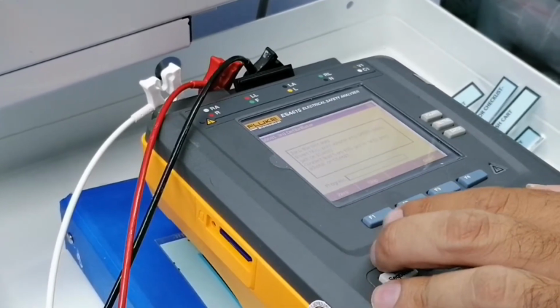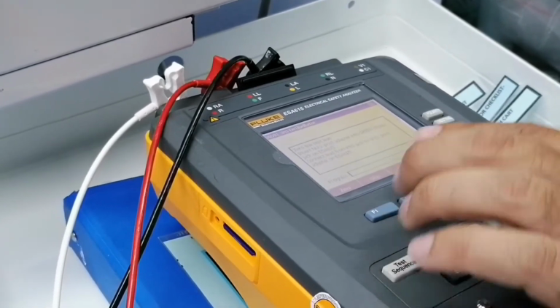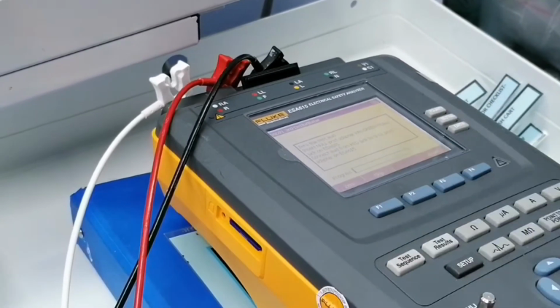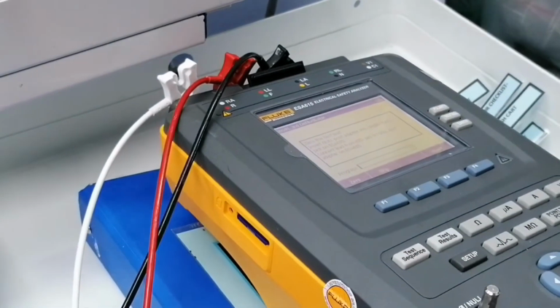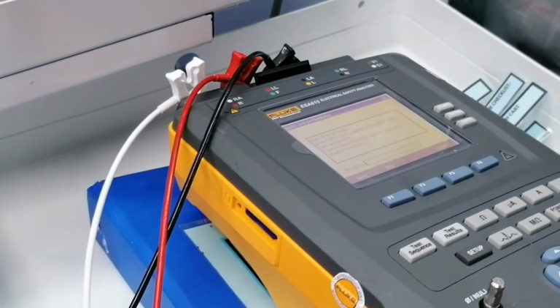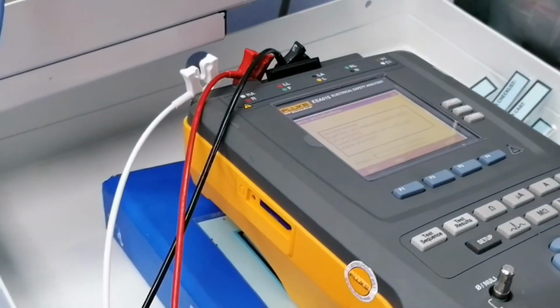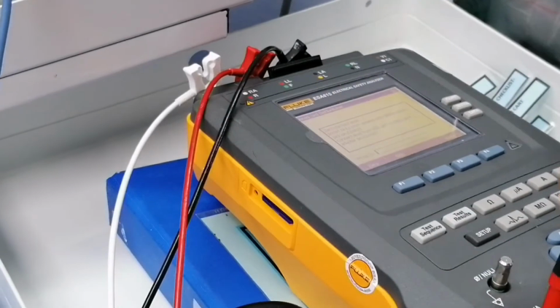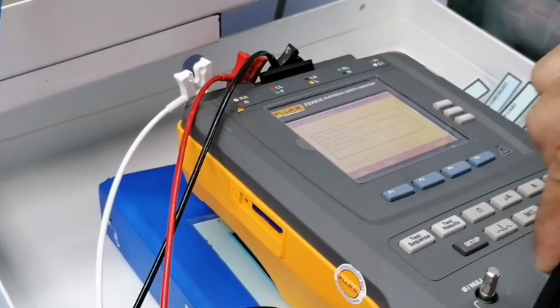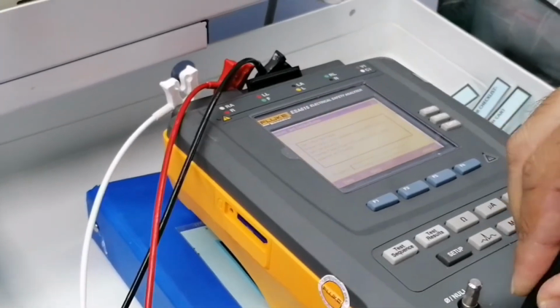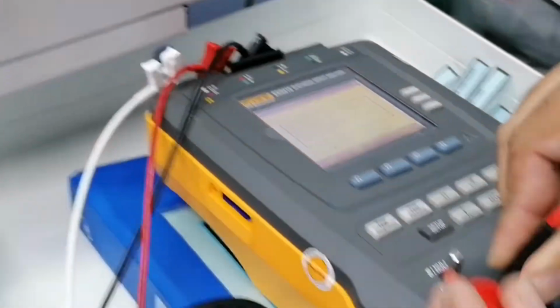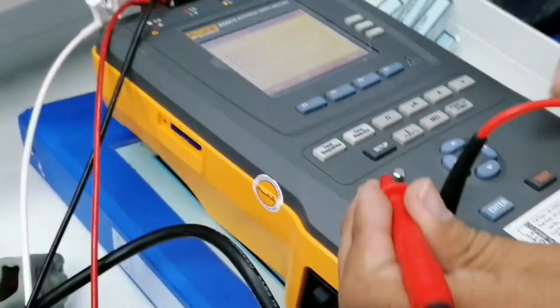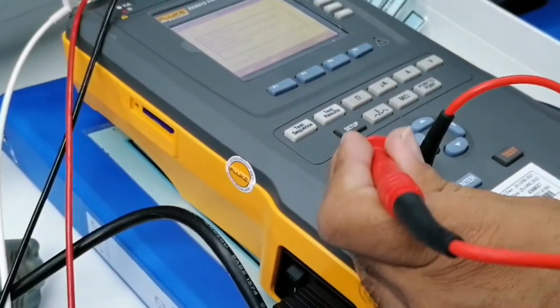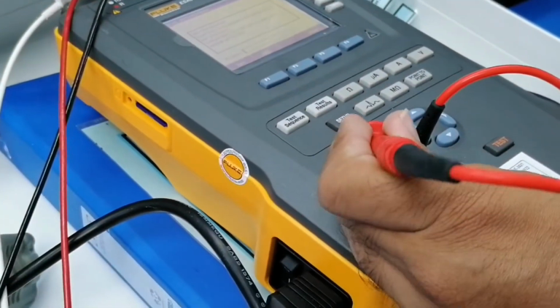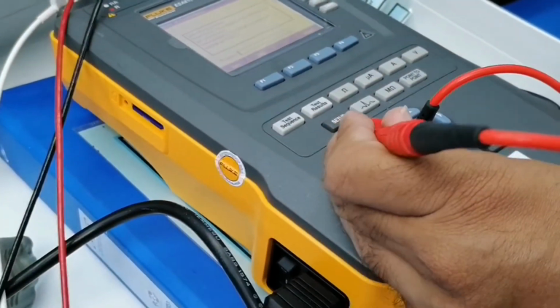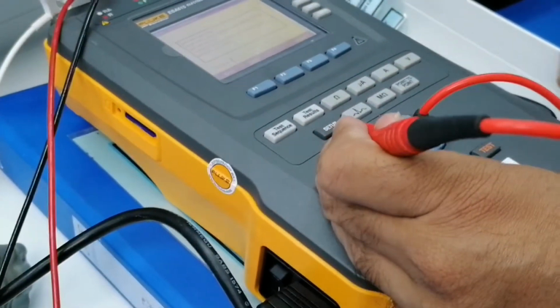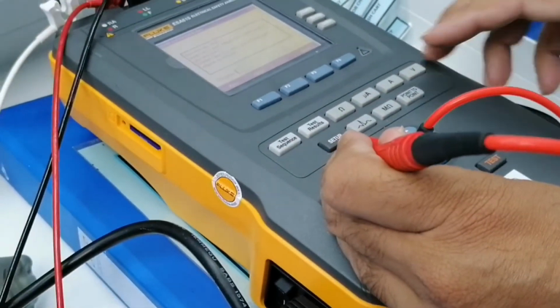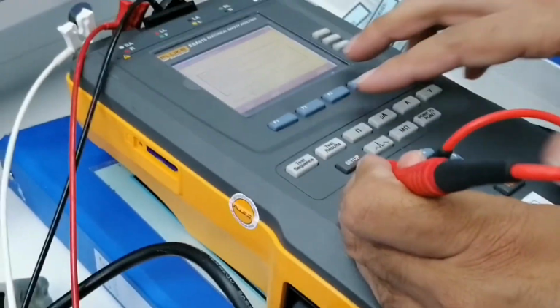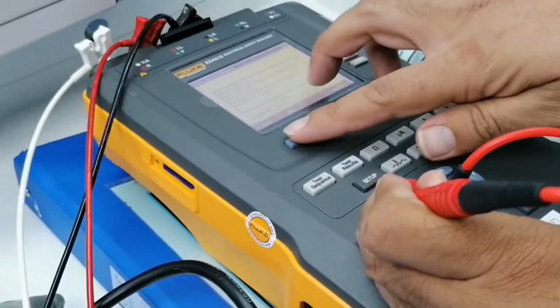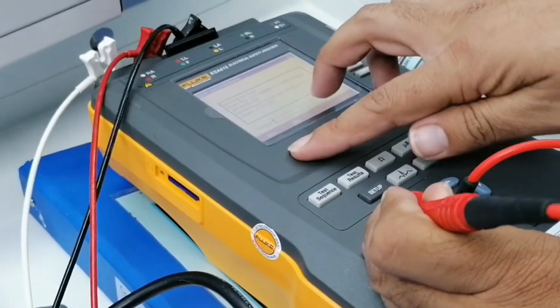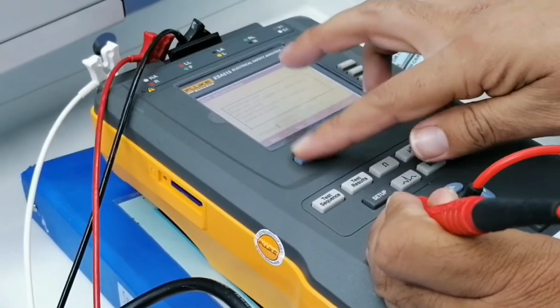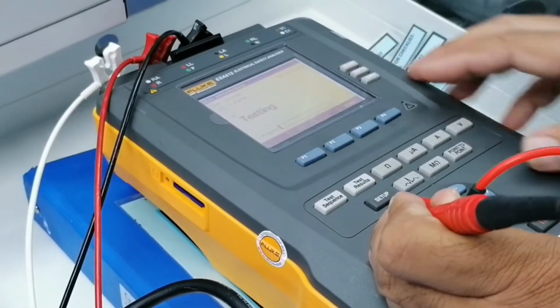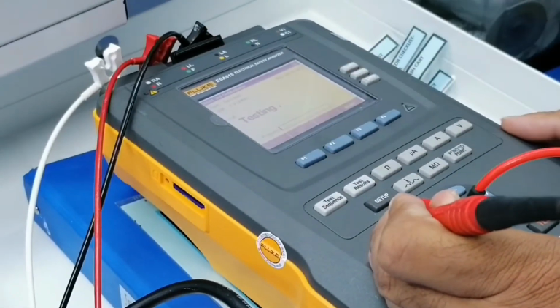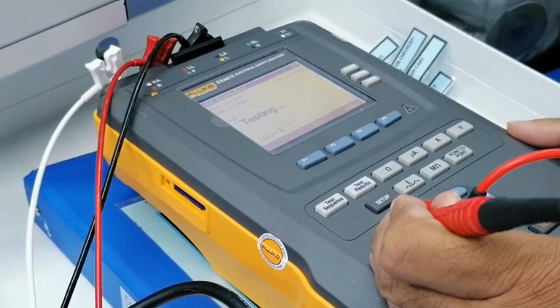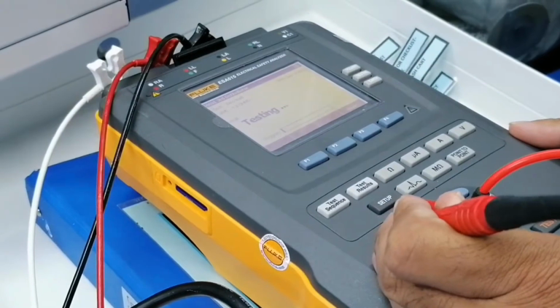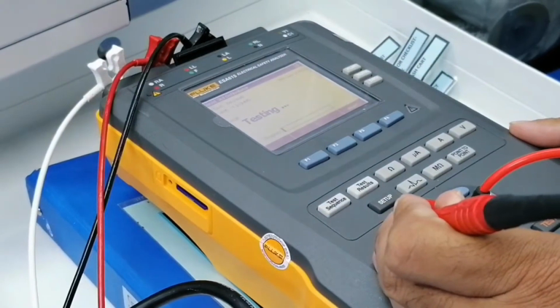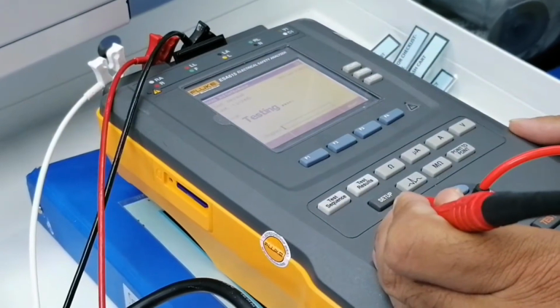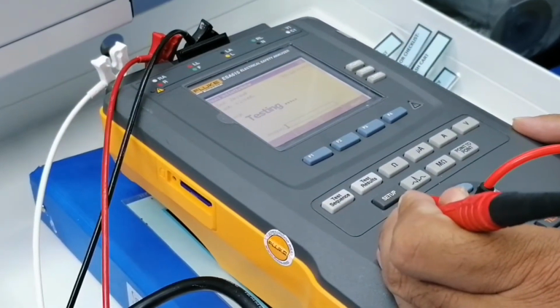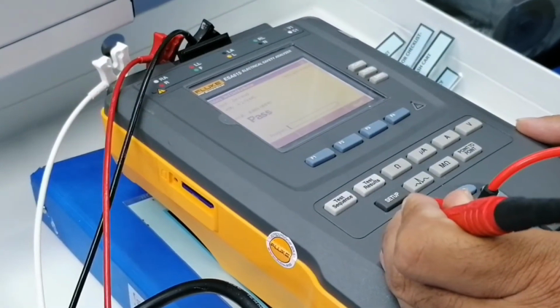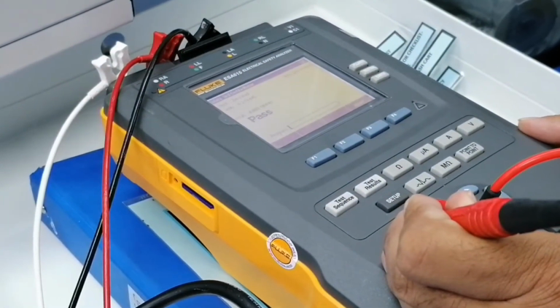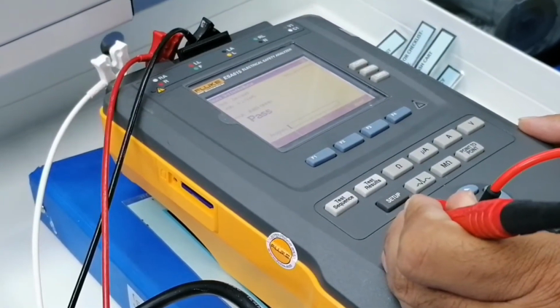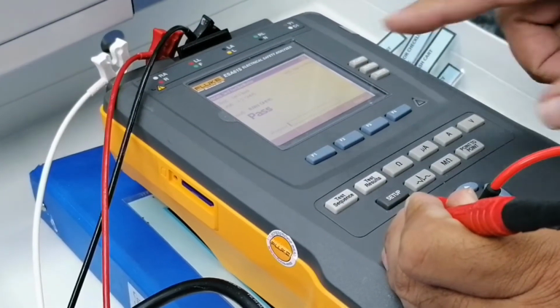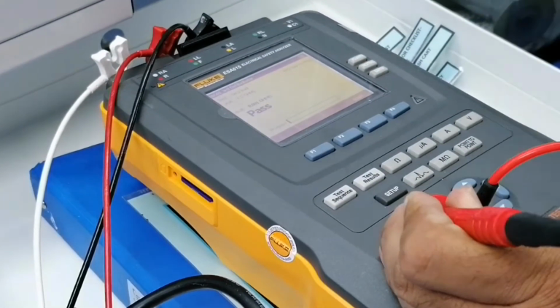Now it says zero this lead. So you put it in zero eight. Pass.